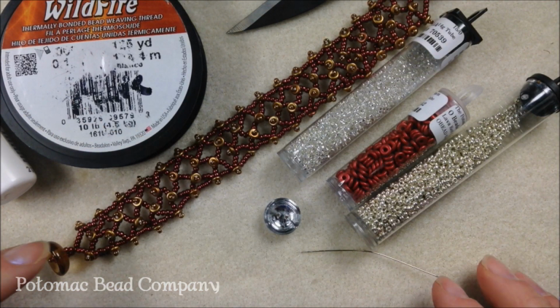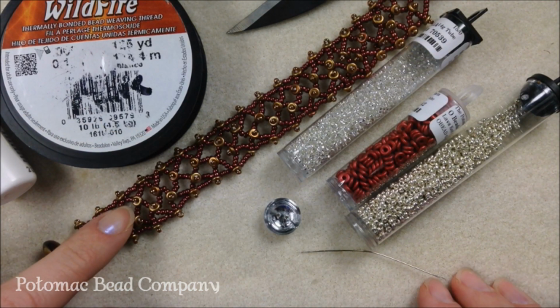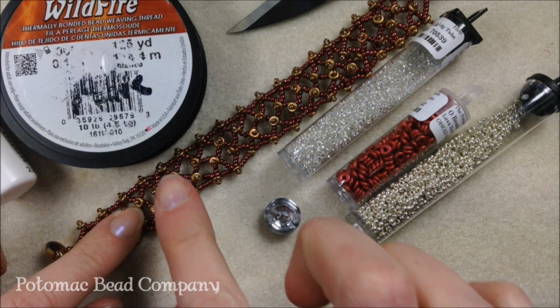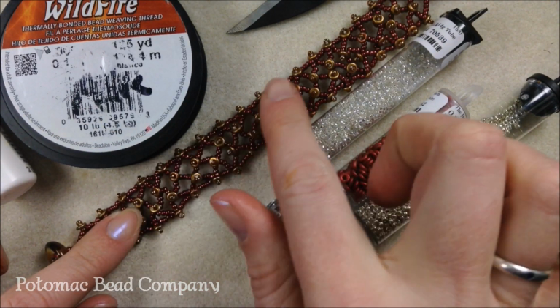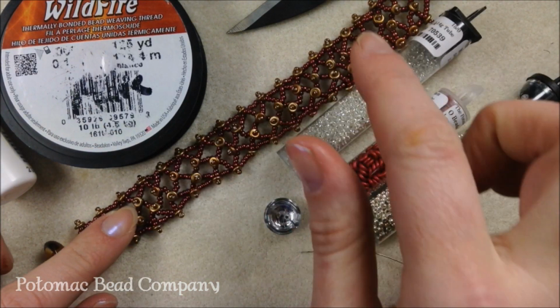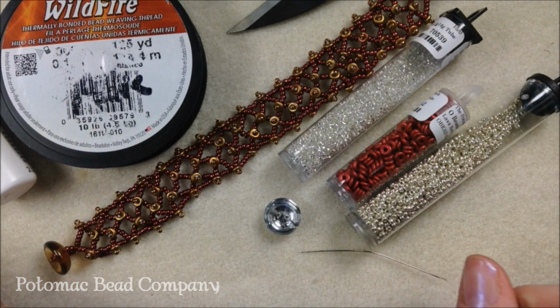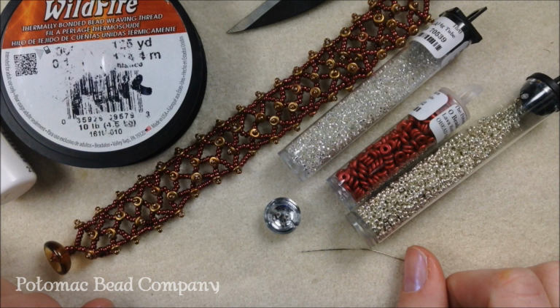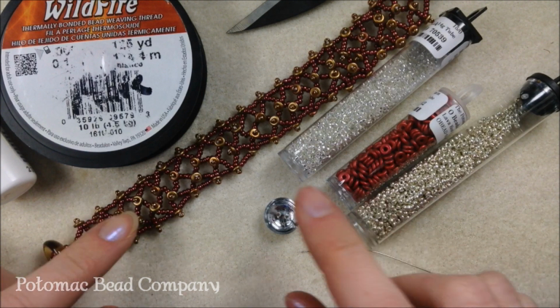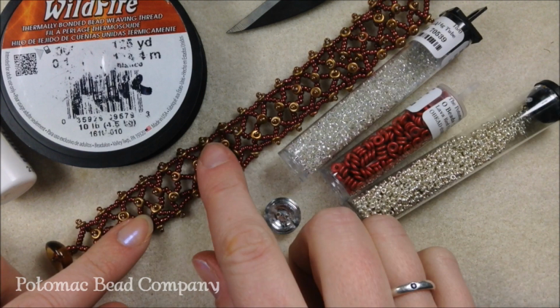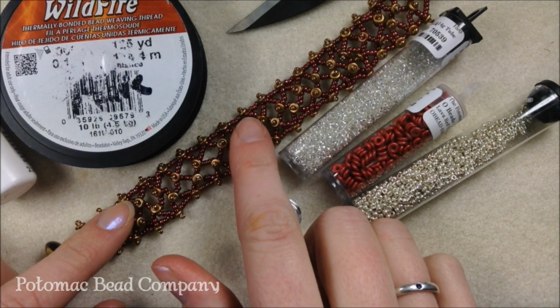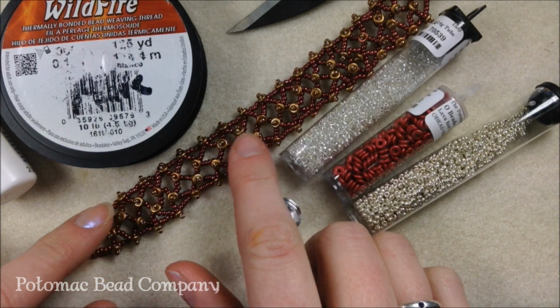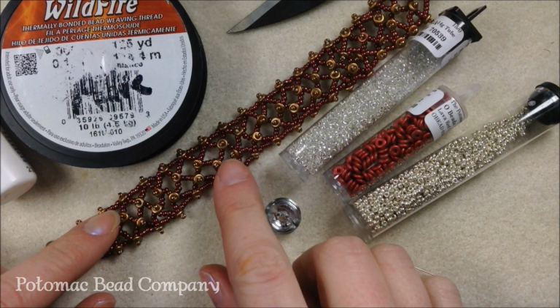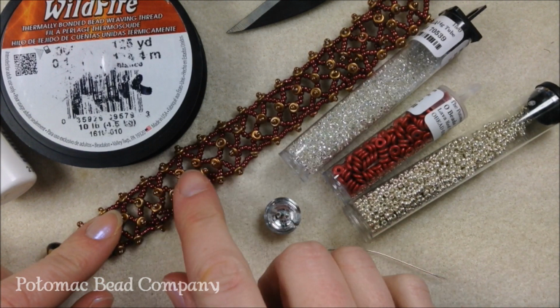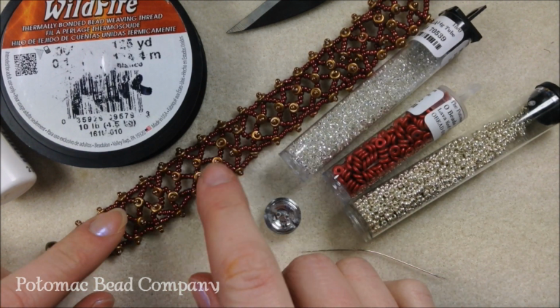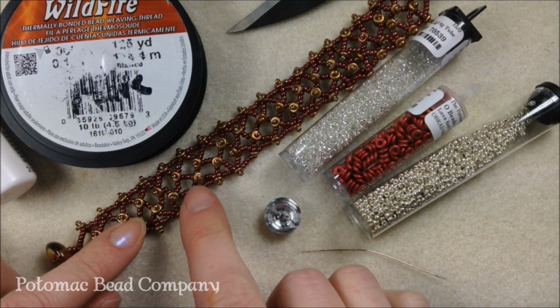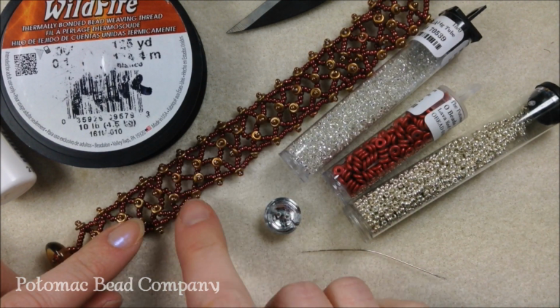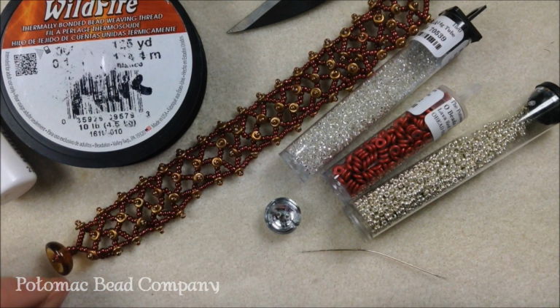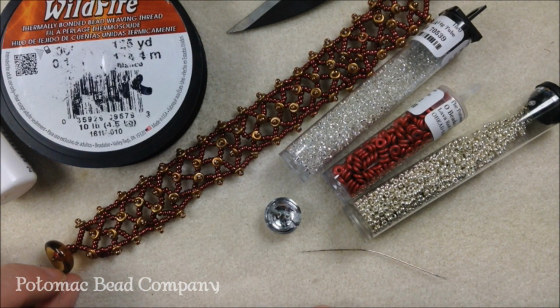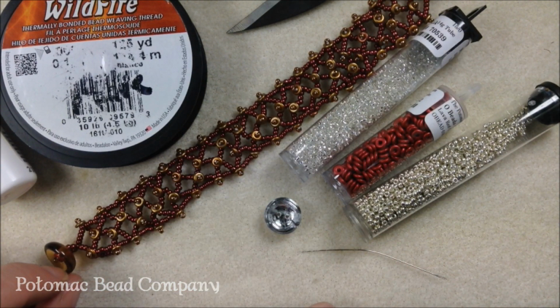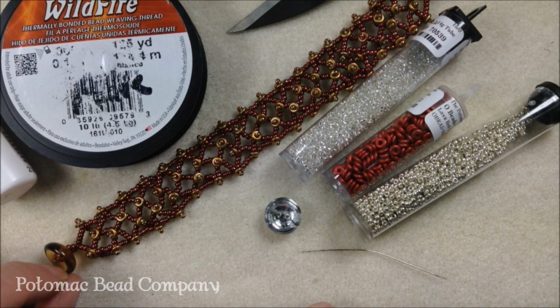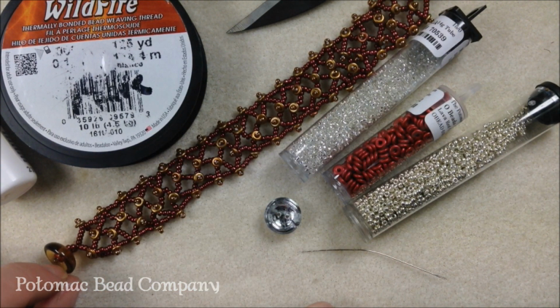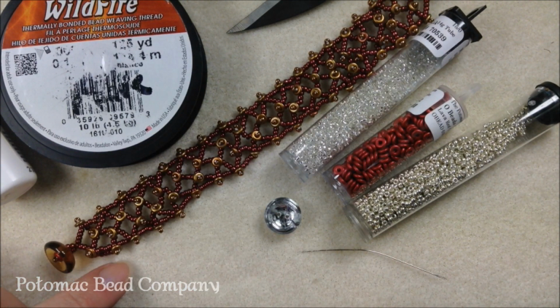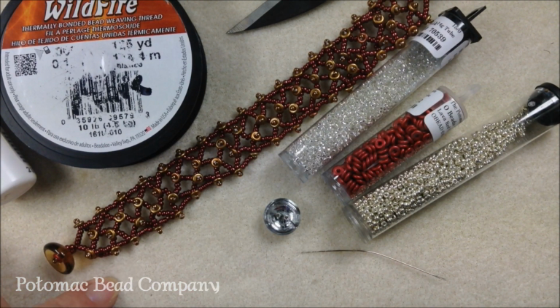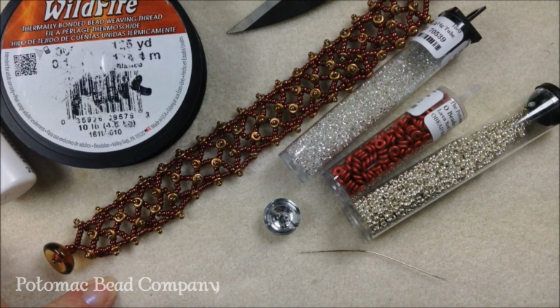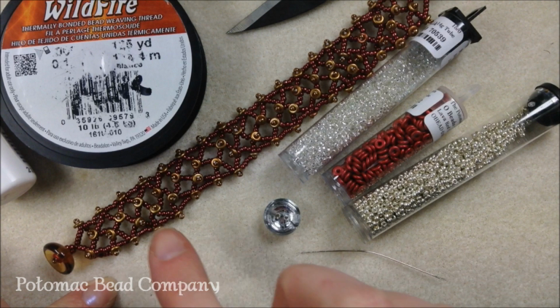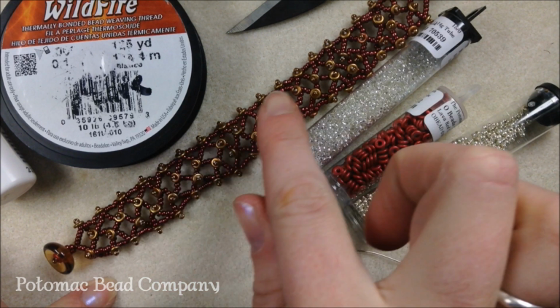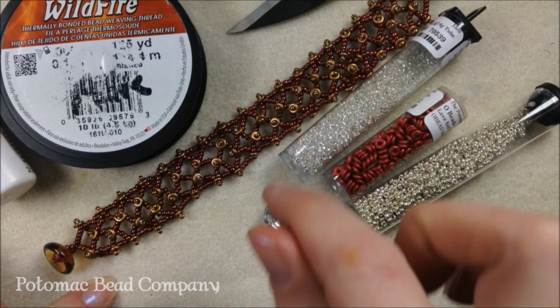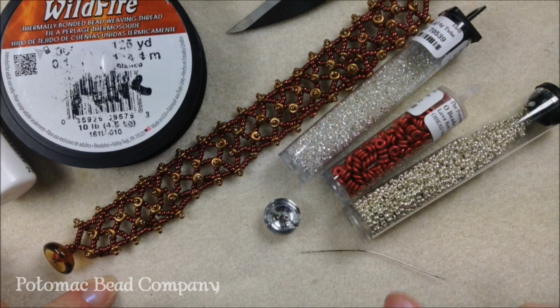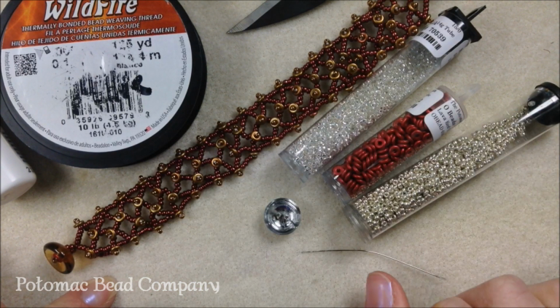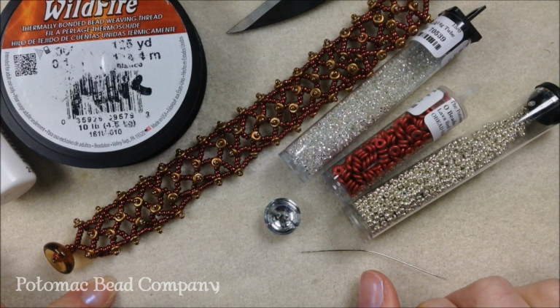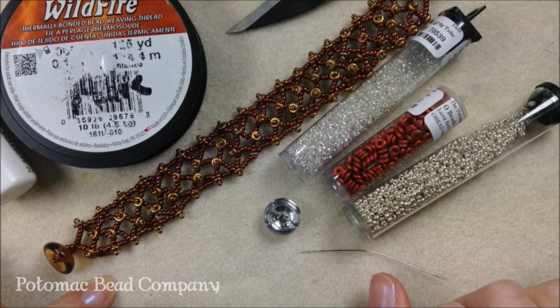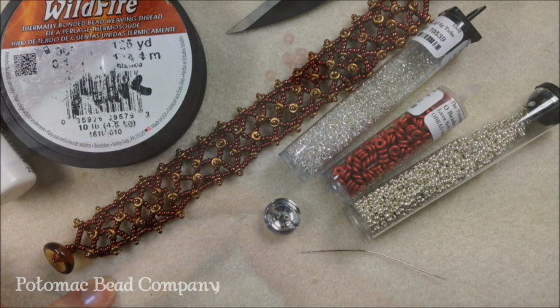We're going to get ready to make this bracelet. You can make a variety of widths — I'm just going to make it four wide — and we'll get started.